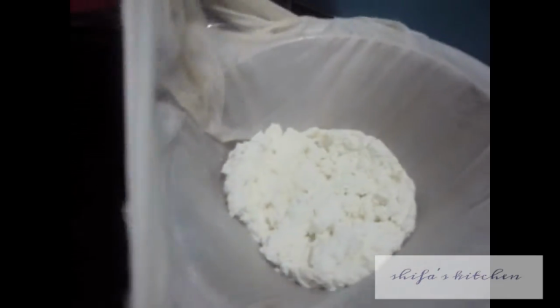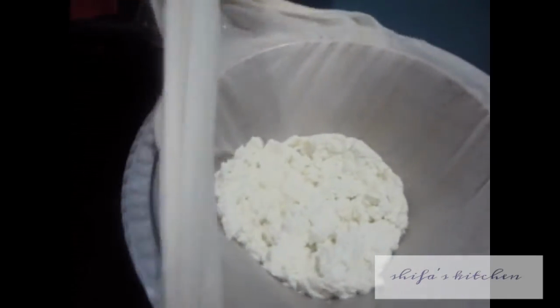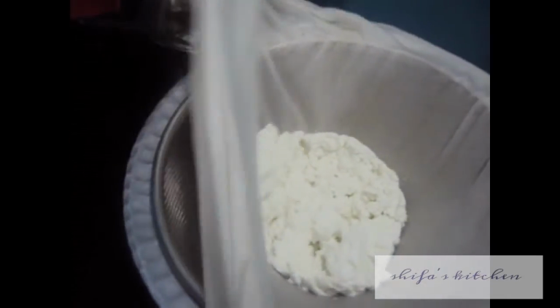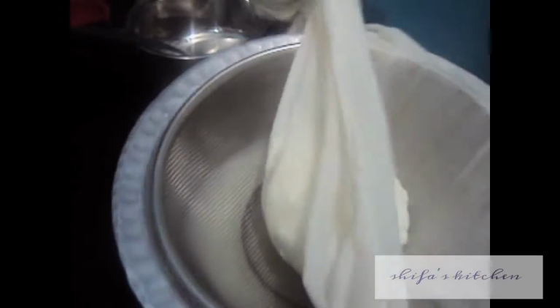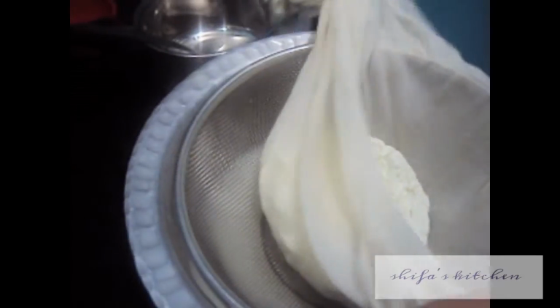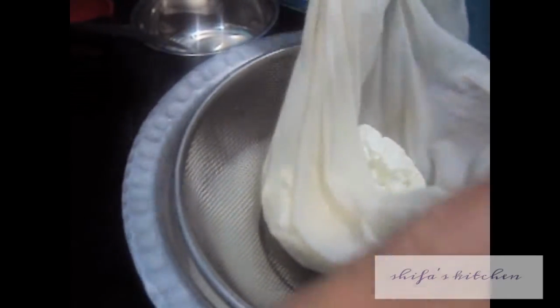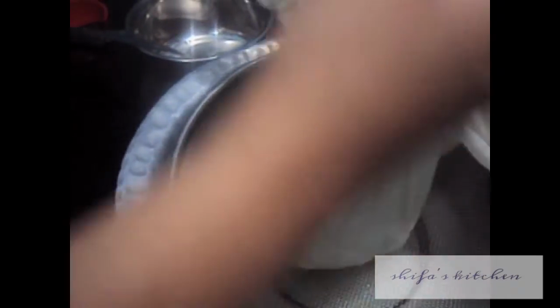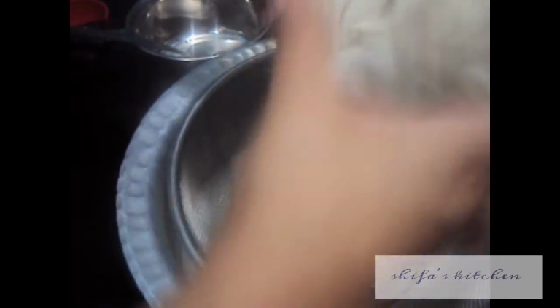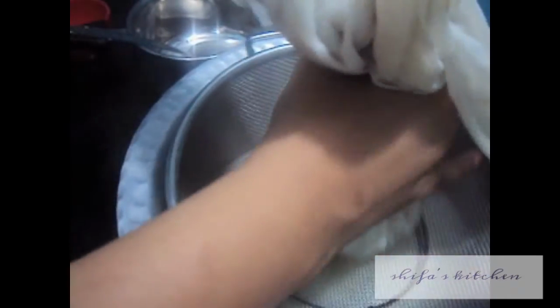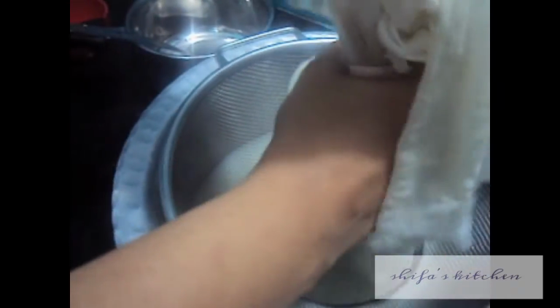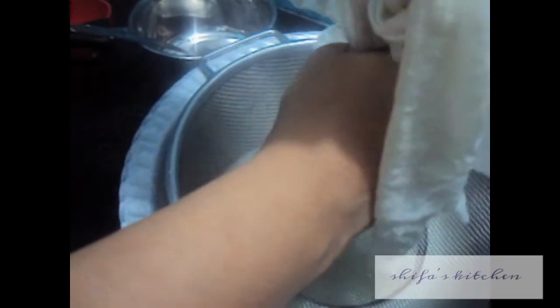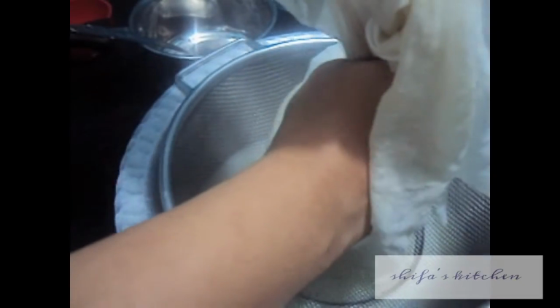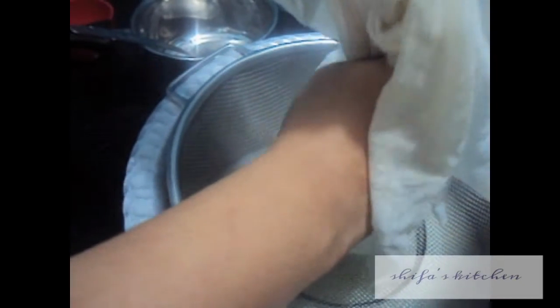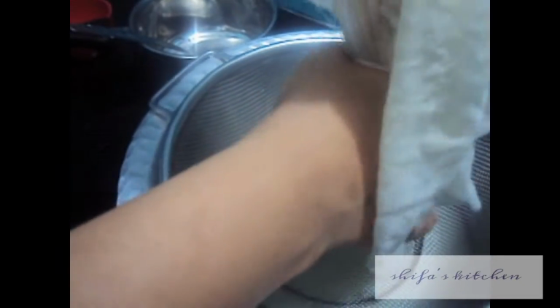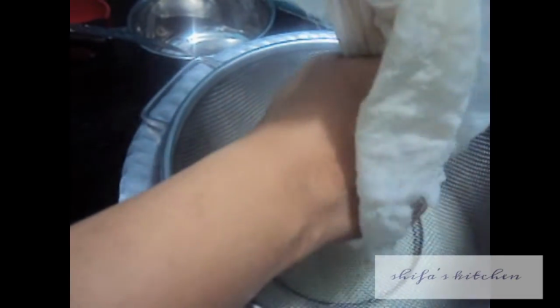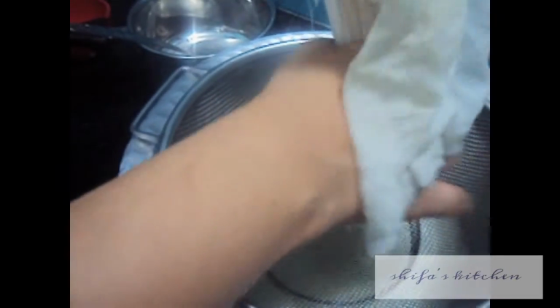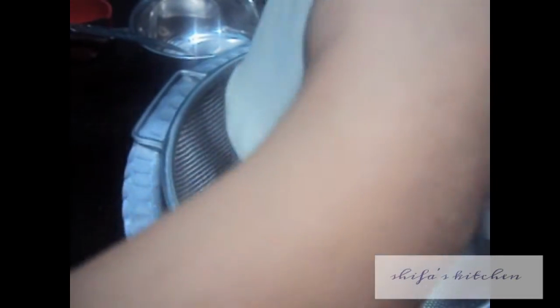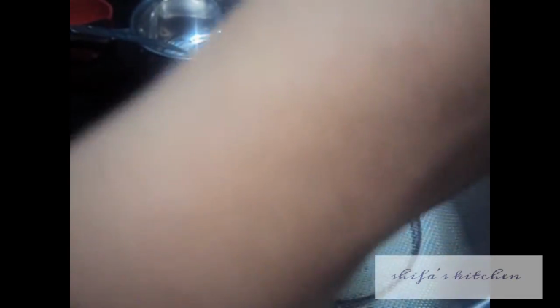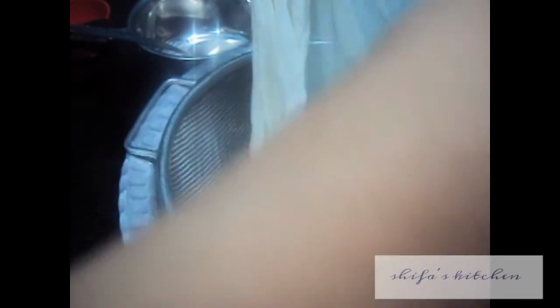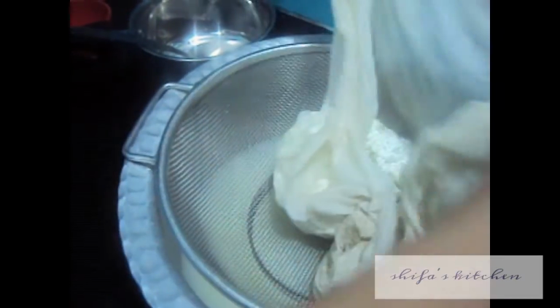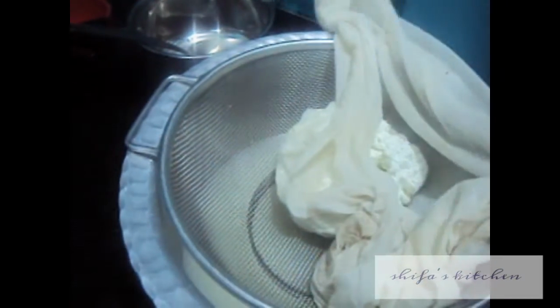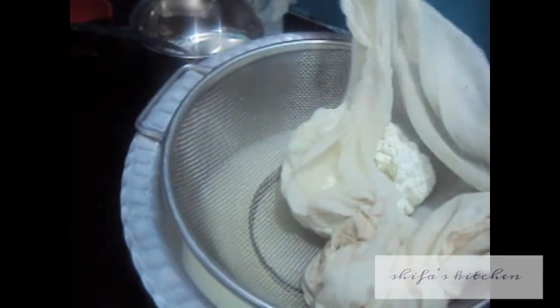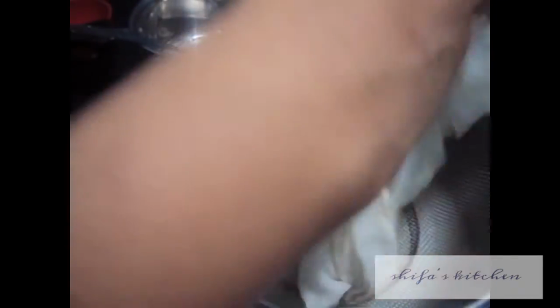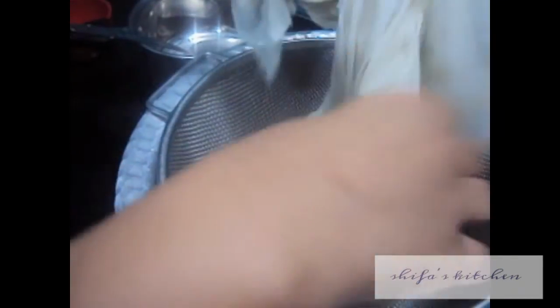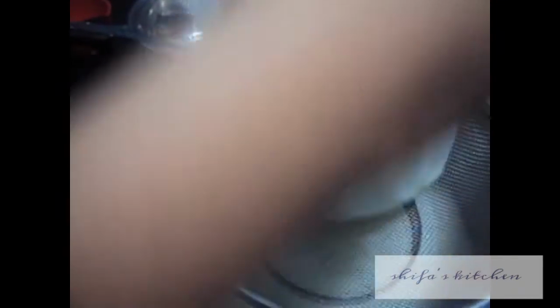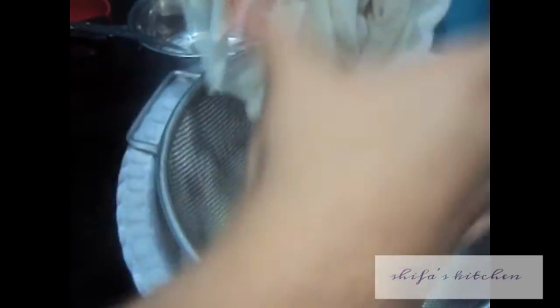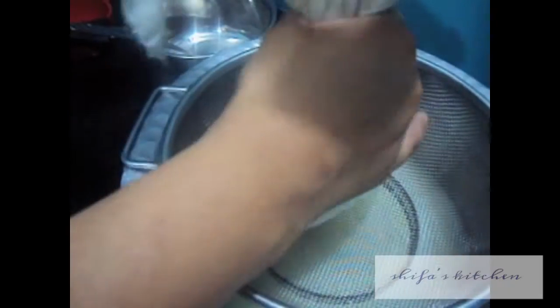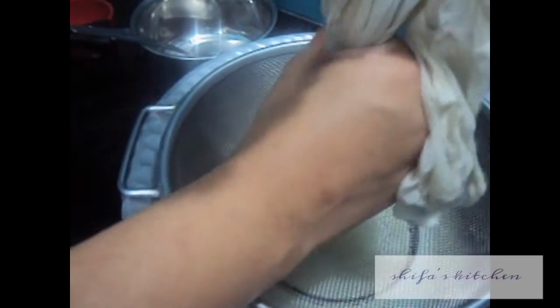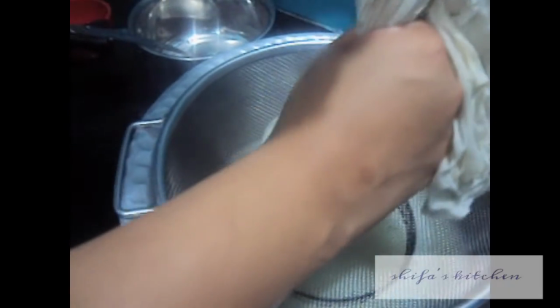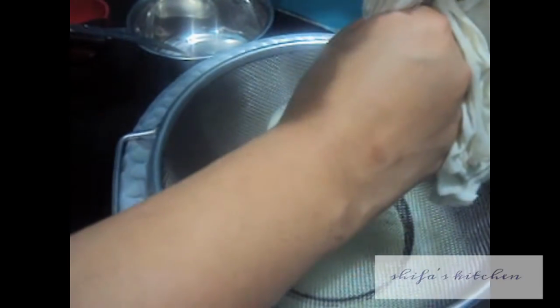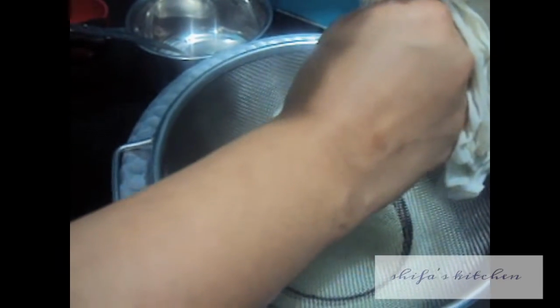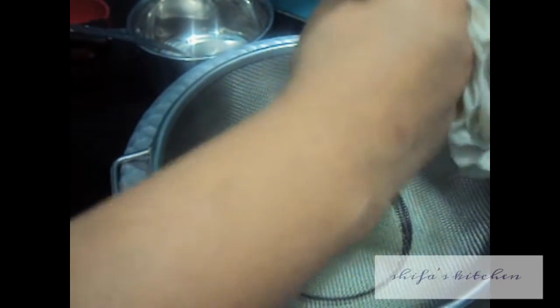Wash the chayna with water. Tie it using a cloth, then remove the excess water and keep it to rest for at least 10 to 15 minutes.